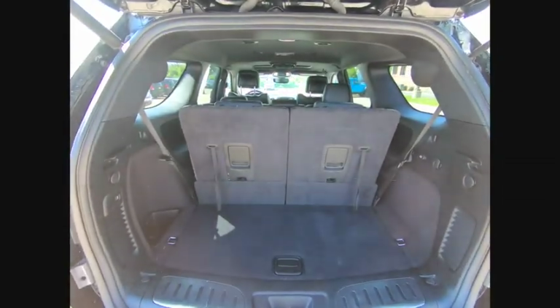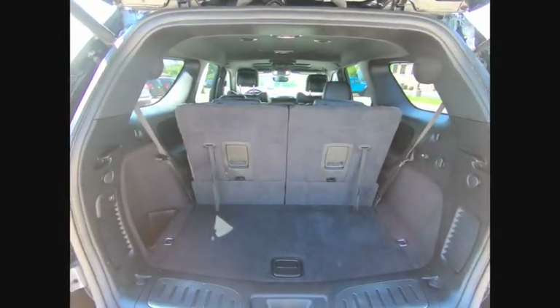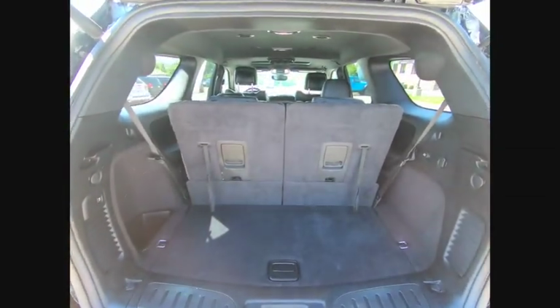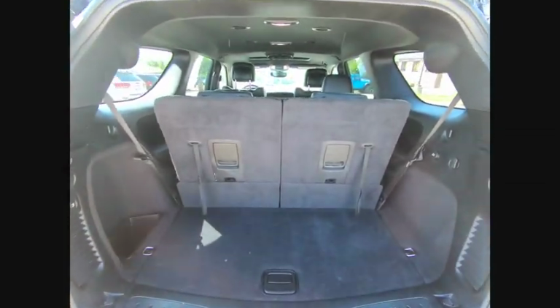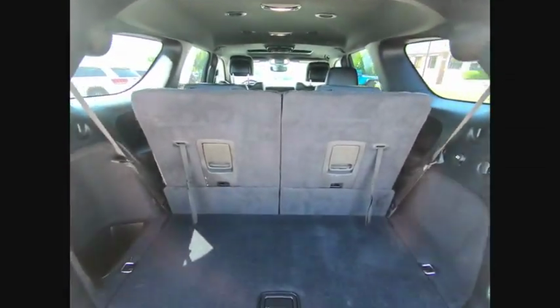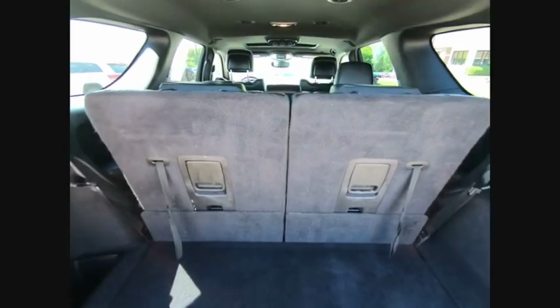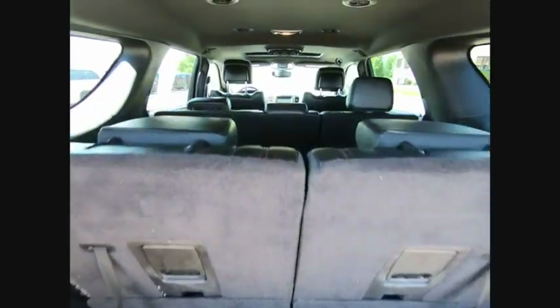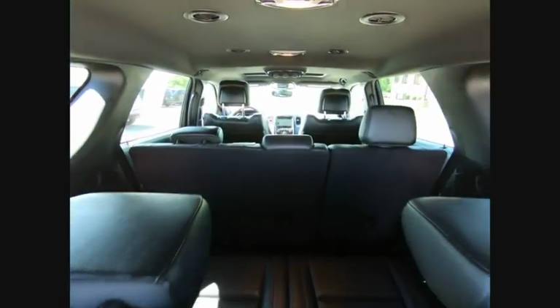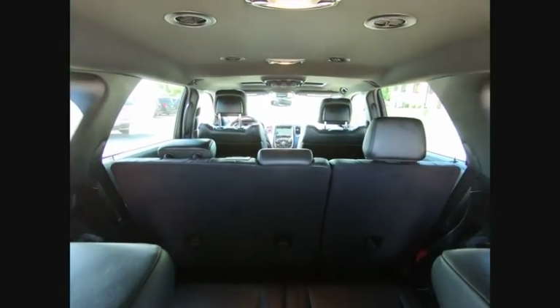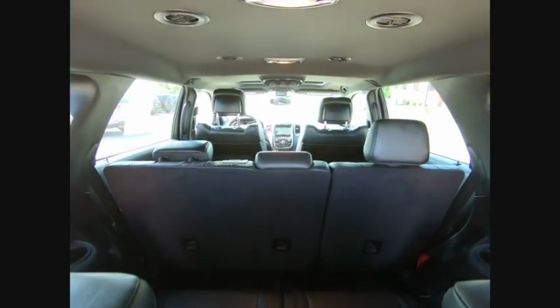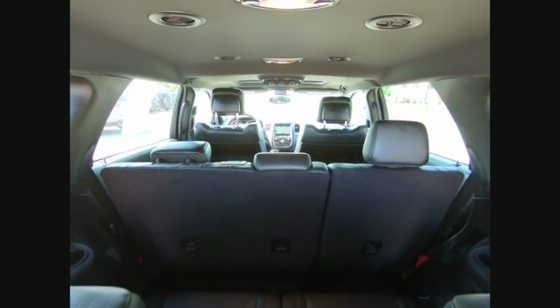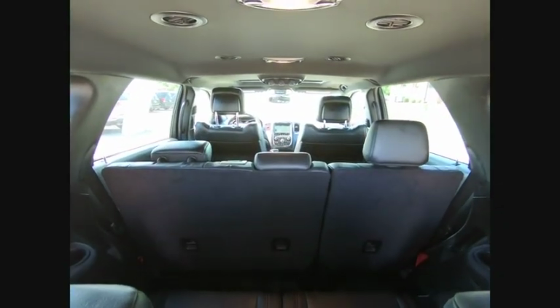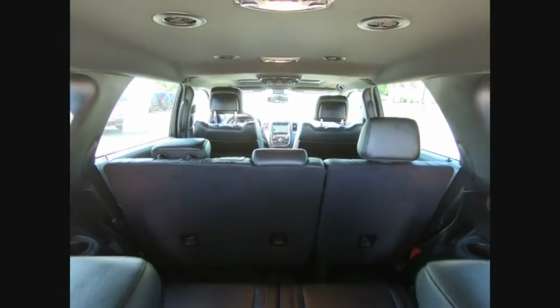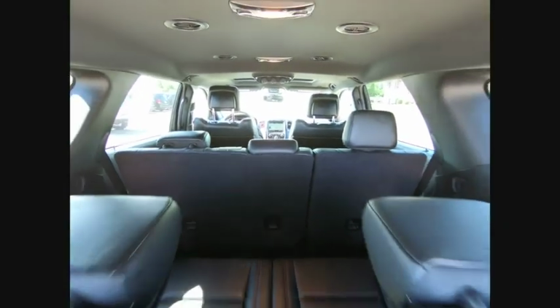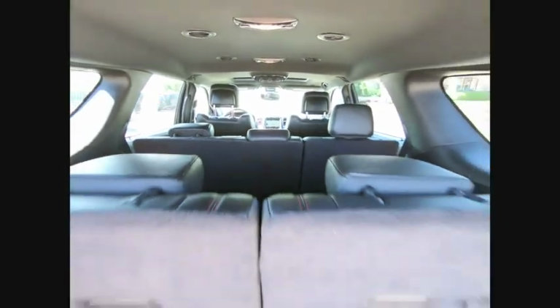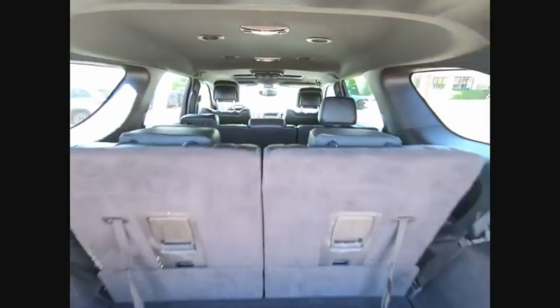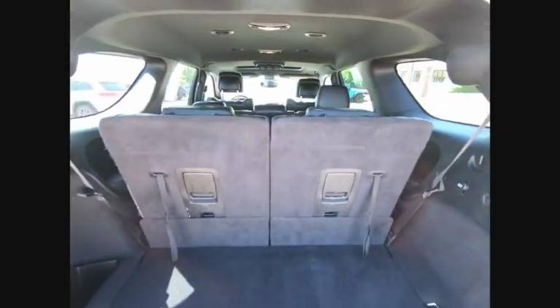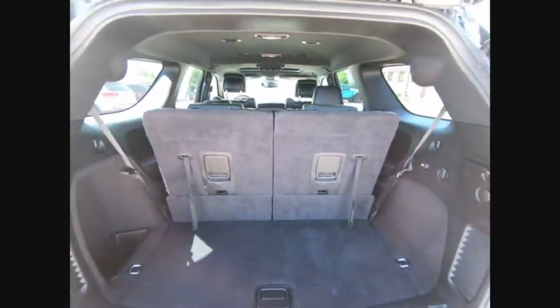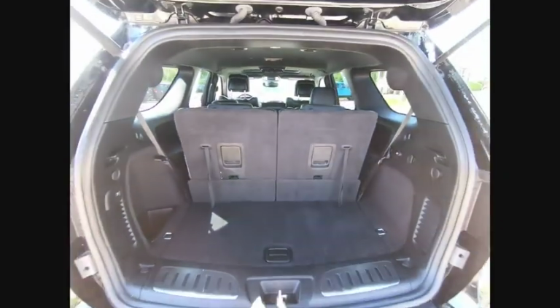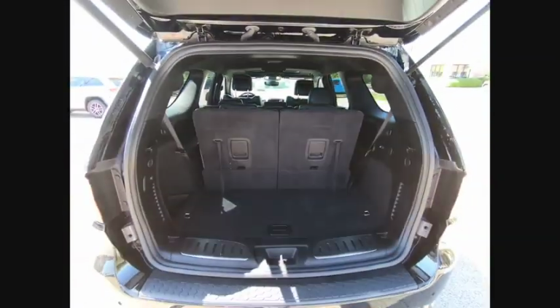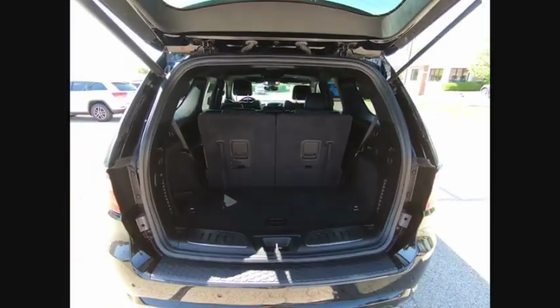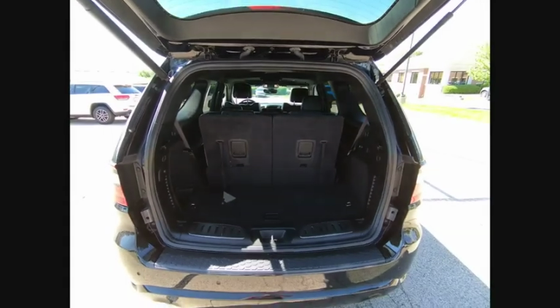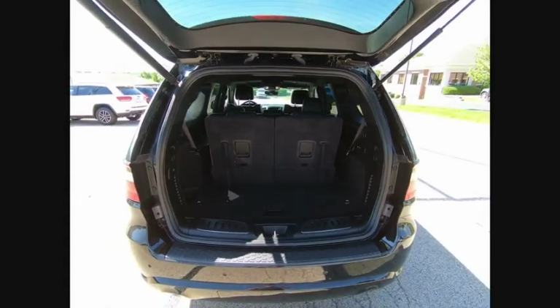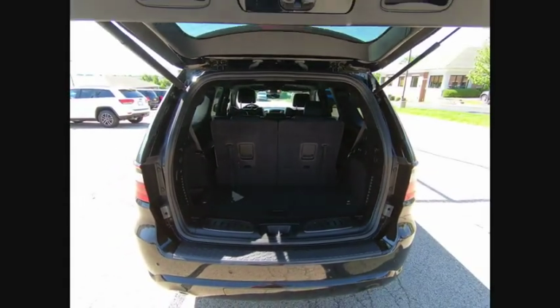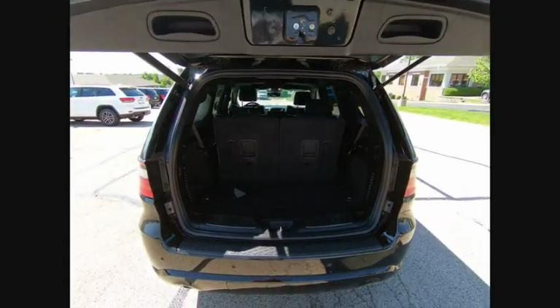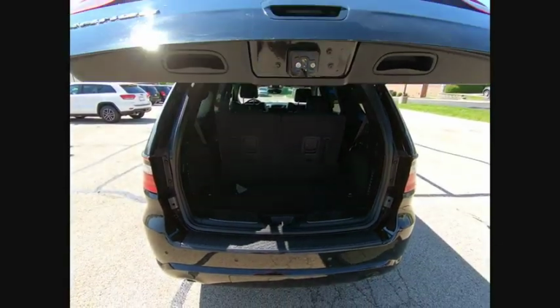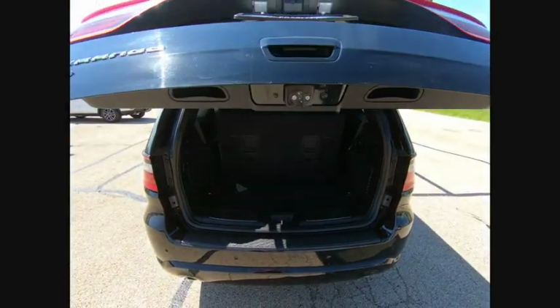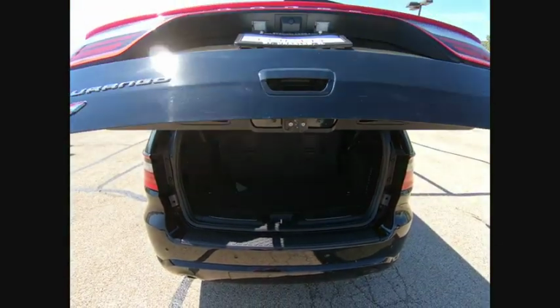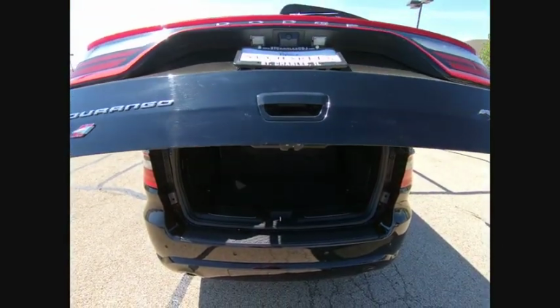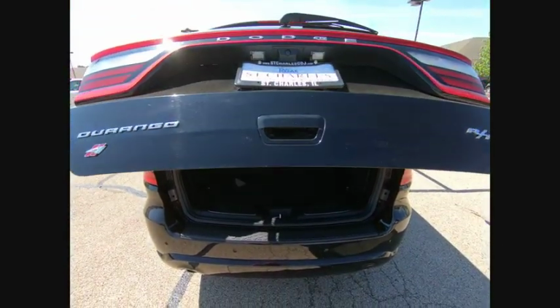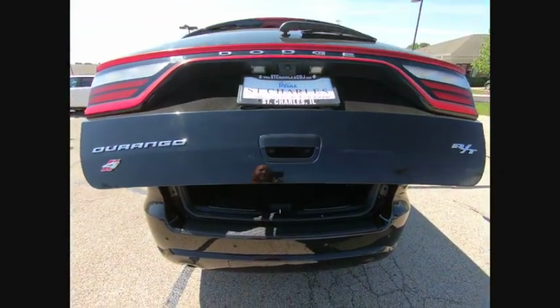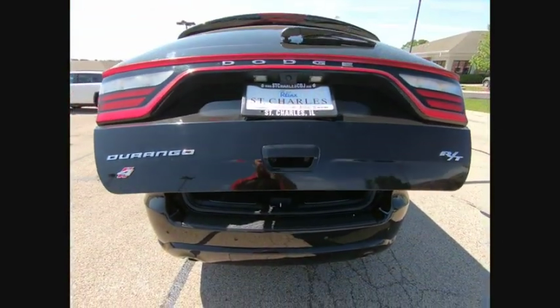power lift gate, power passenger seat, dual airbags, air conditioning, alloy wheels, heated rear seats, power steering, four-wheel disc brakes, center armrest.